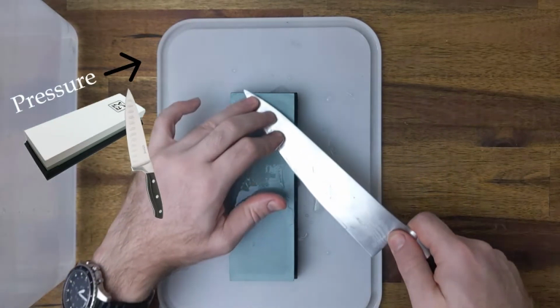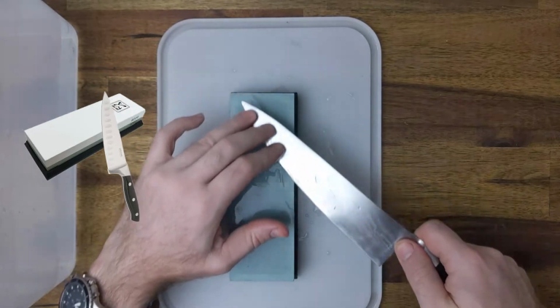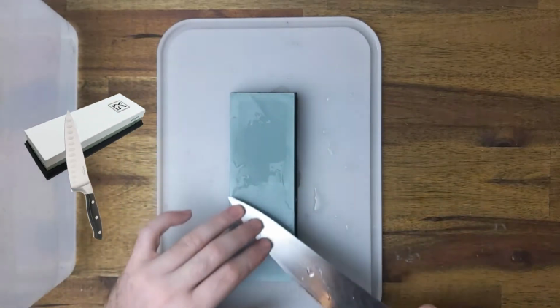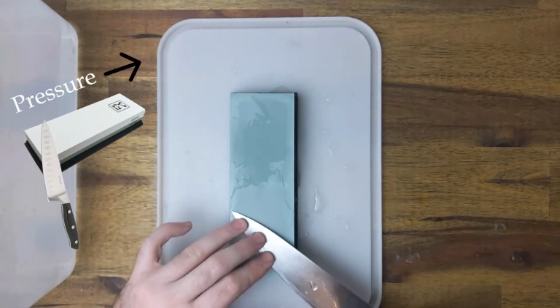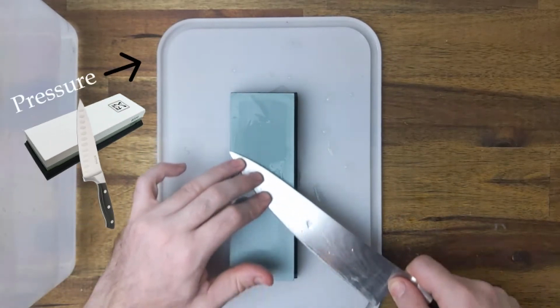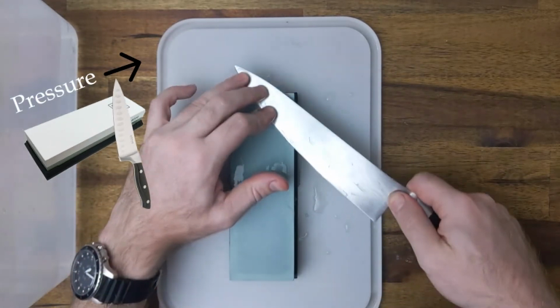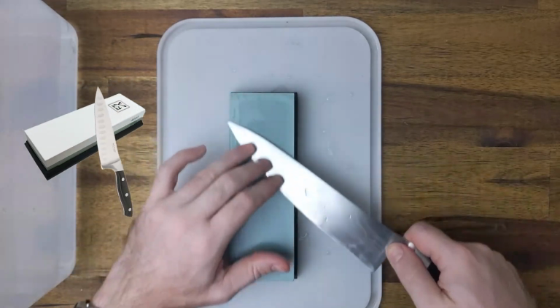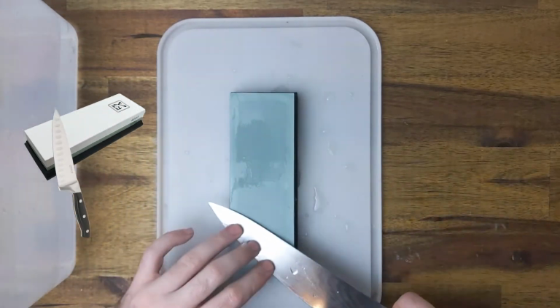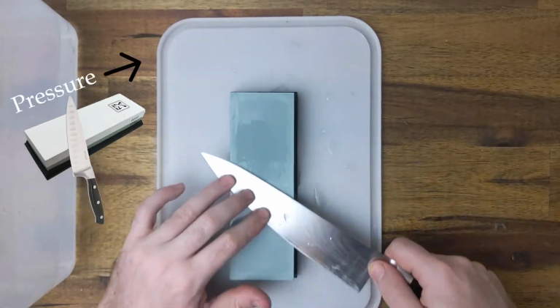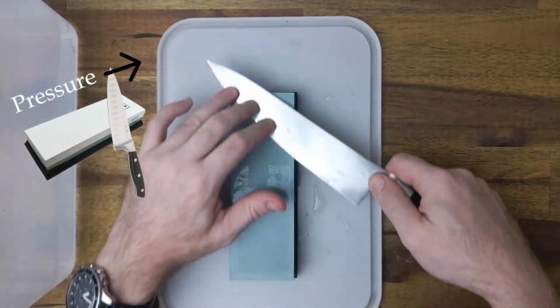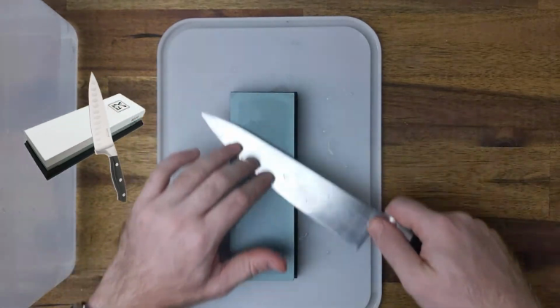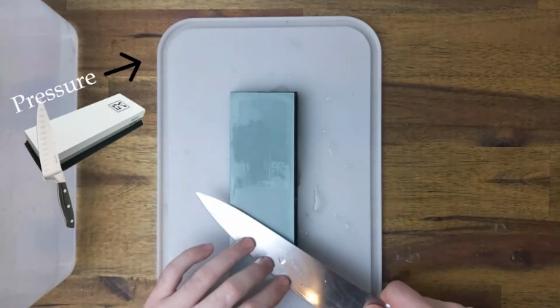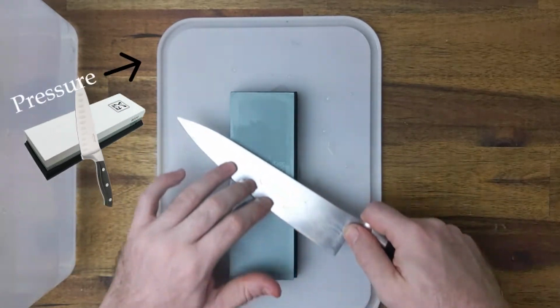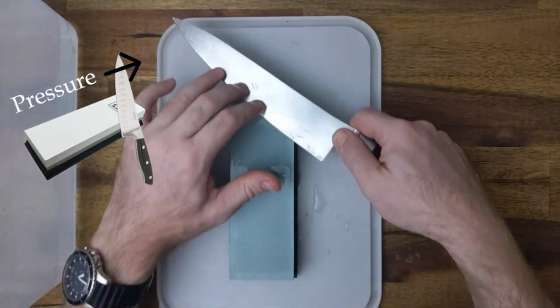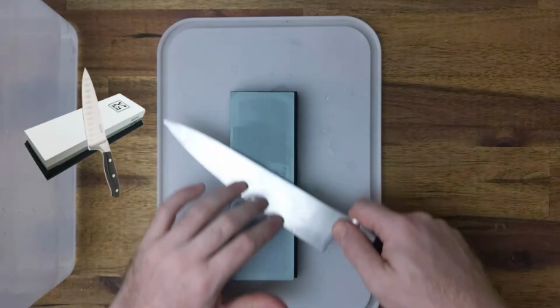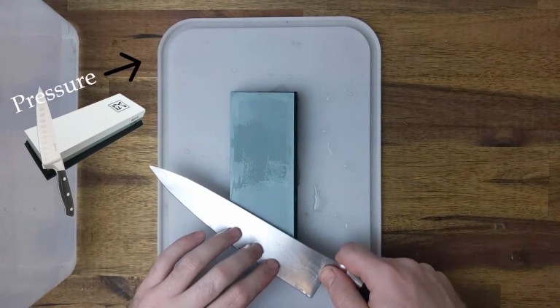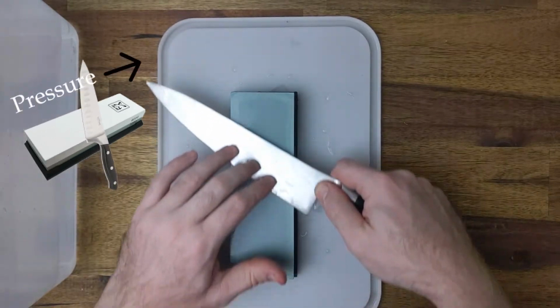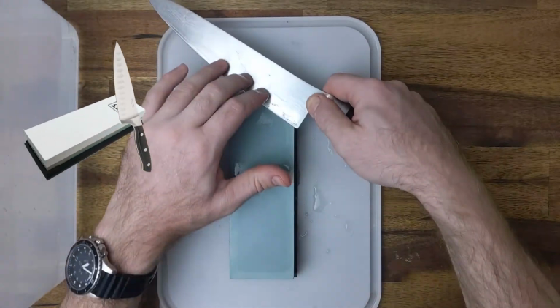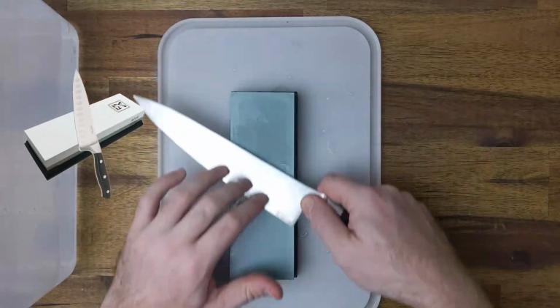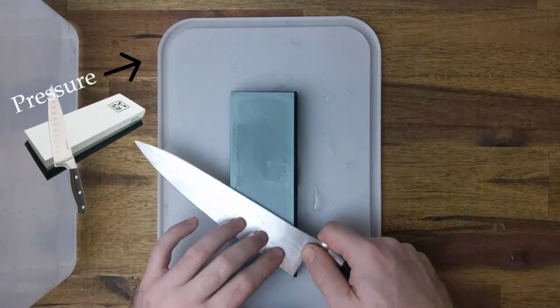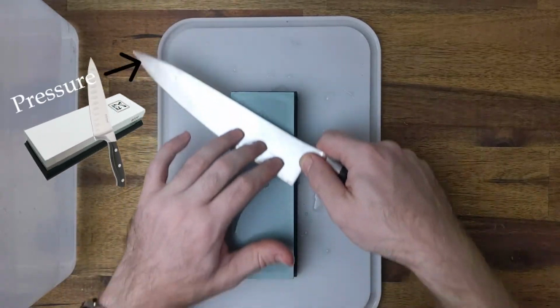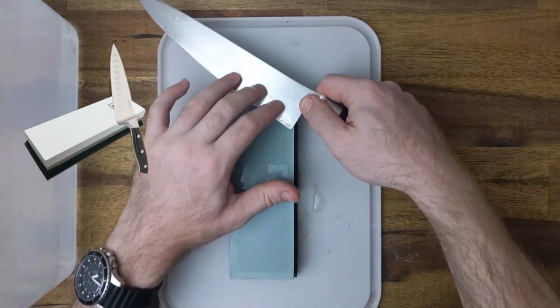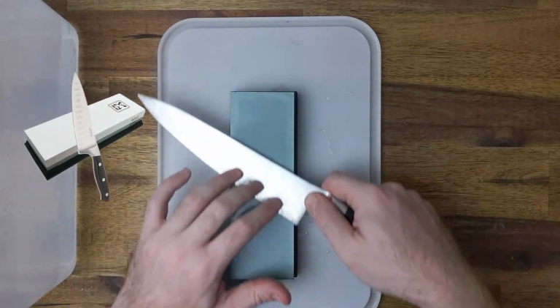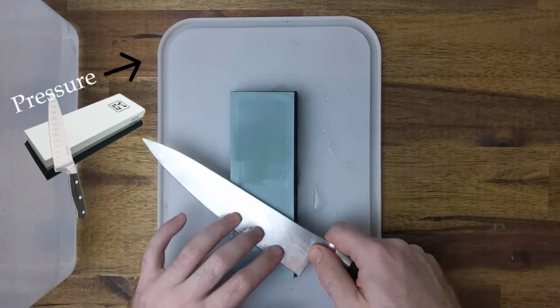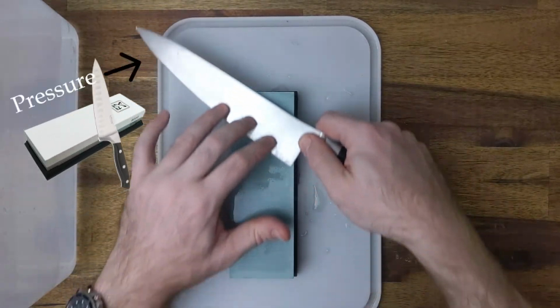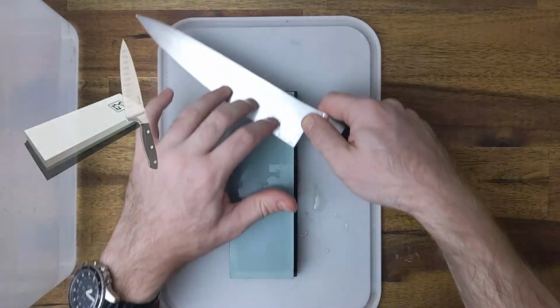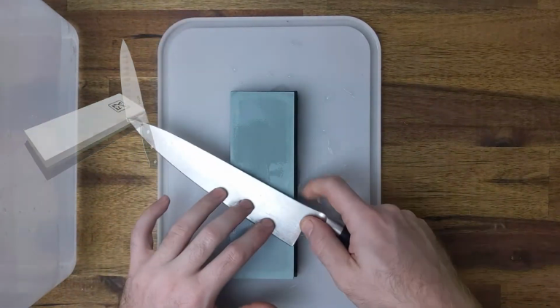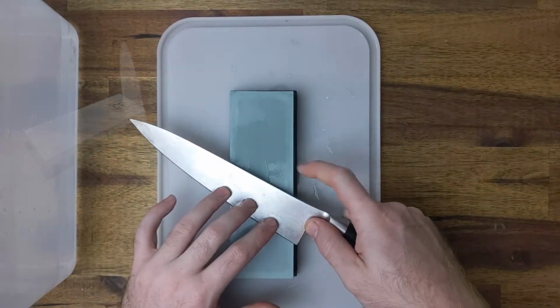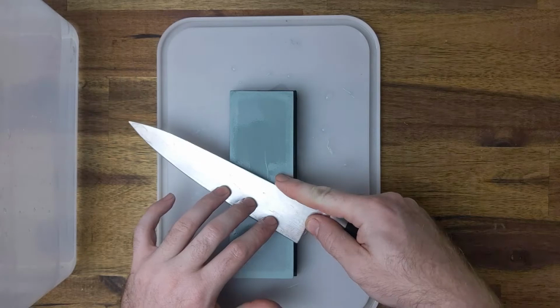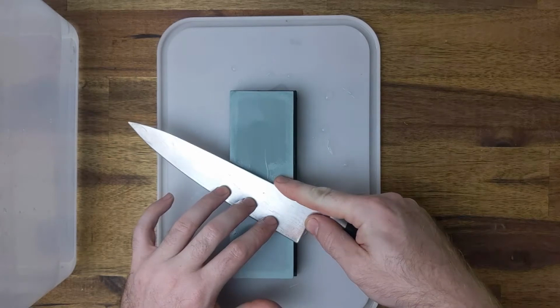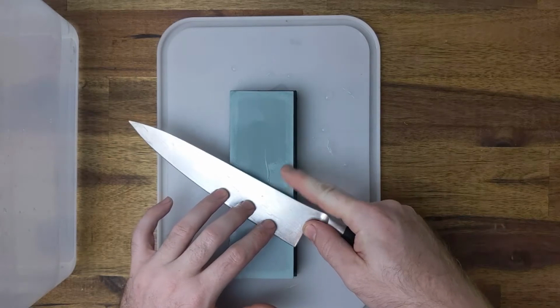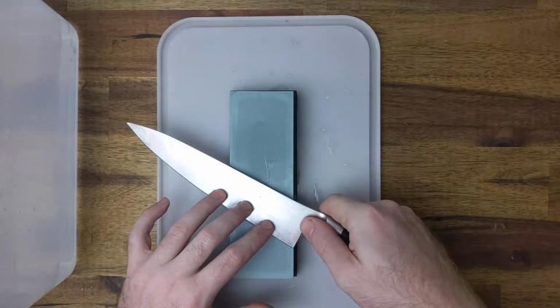My trick is to try and lock your lower arms and wrists while using your shoulders and upper arms to move, similar to if you are on a rowing boat. If you try and move the other parts of your body you may change the angle and get an uneven edge.